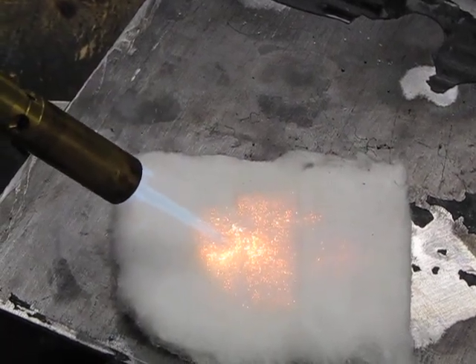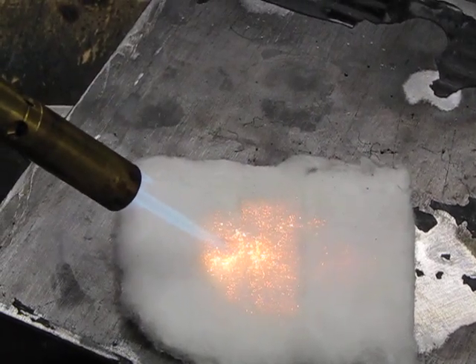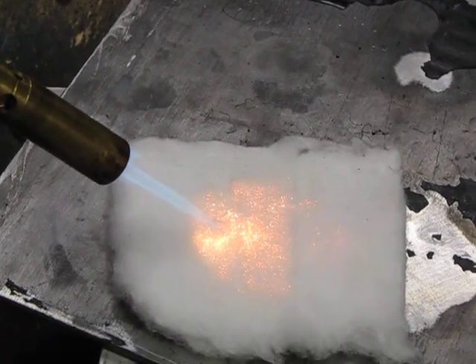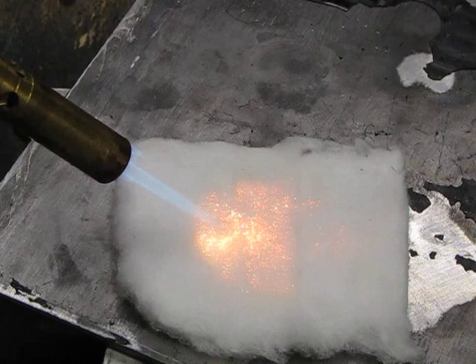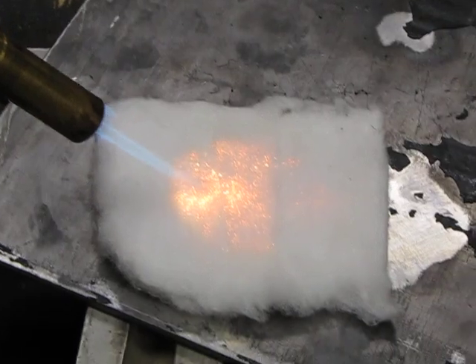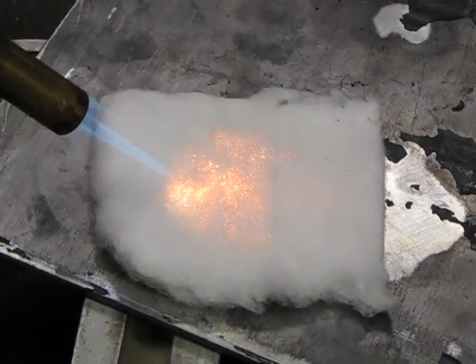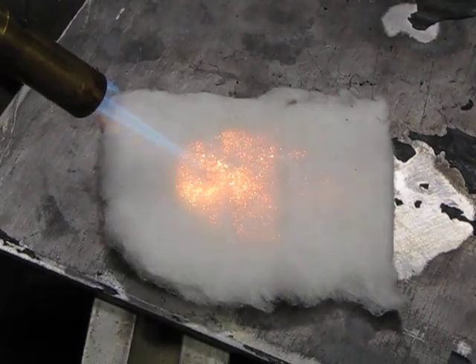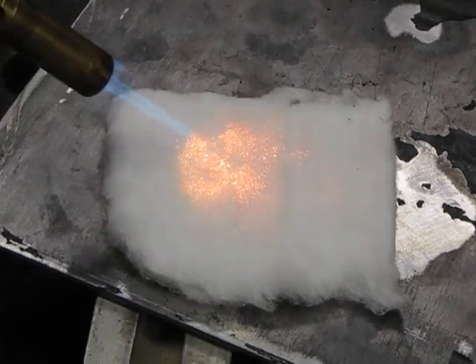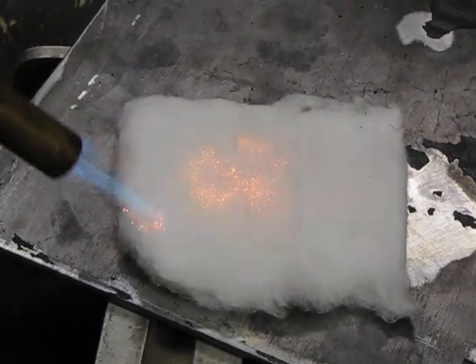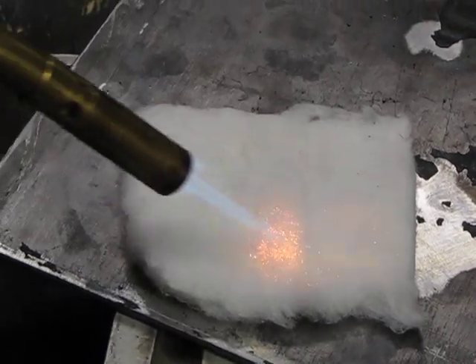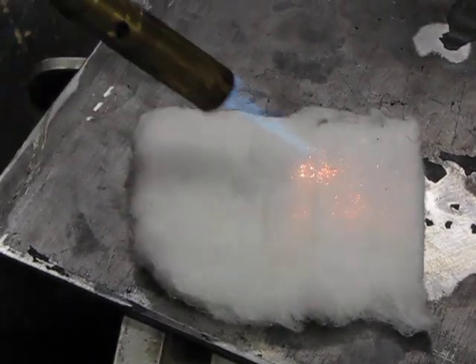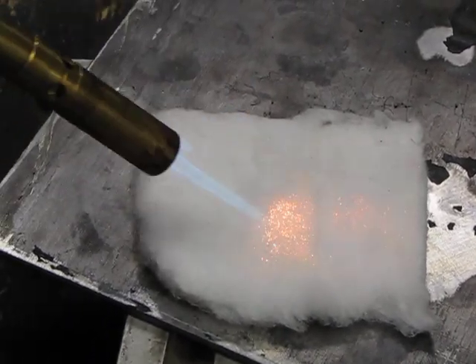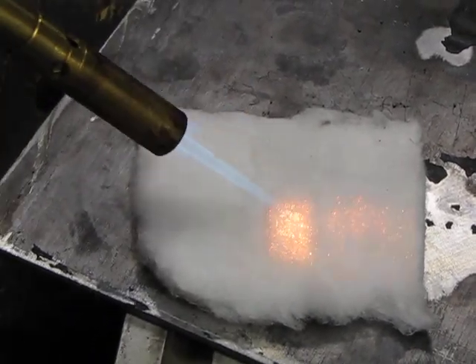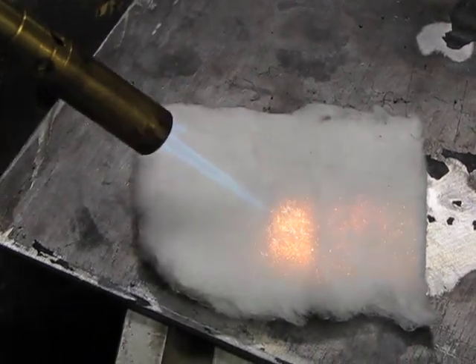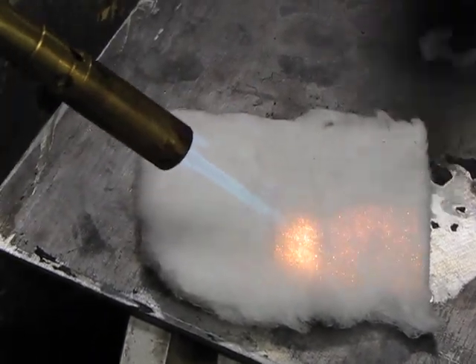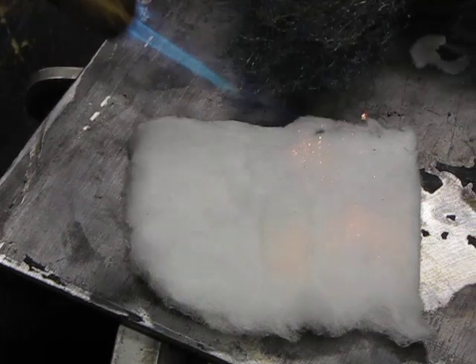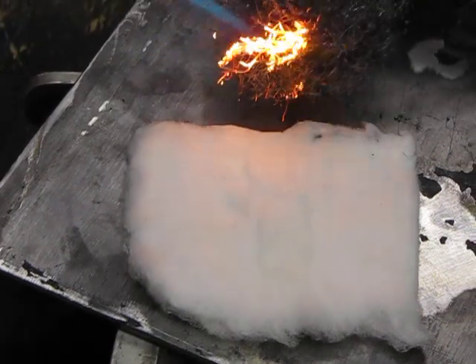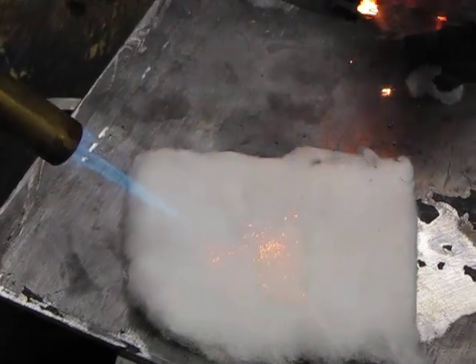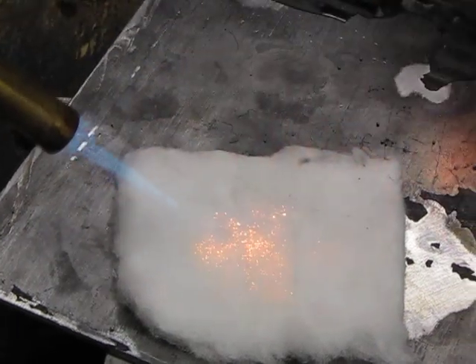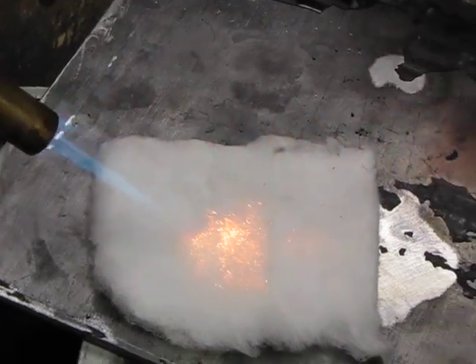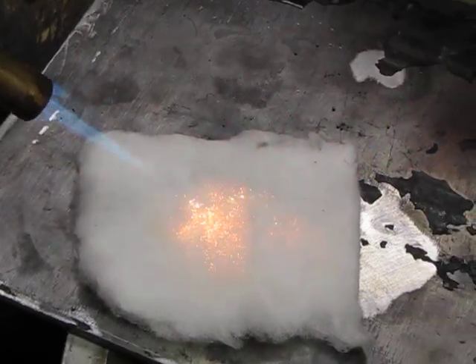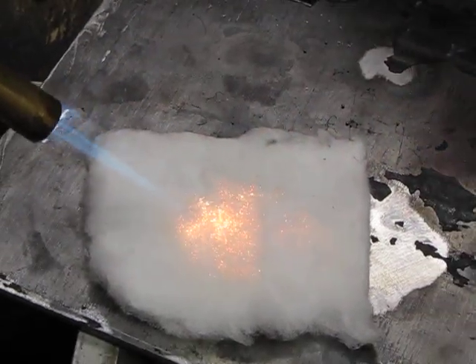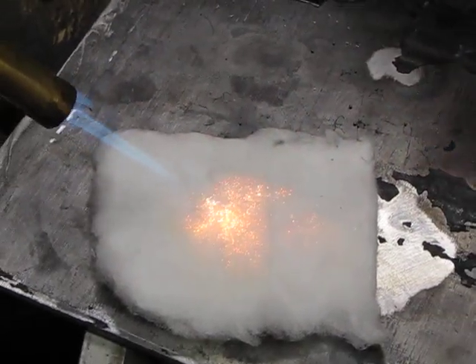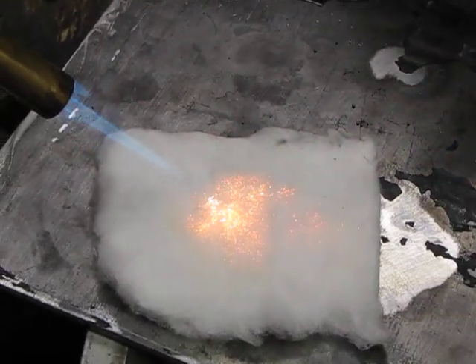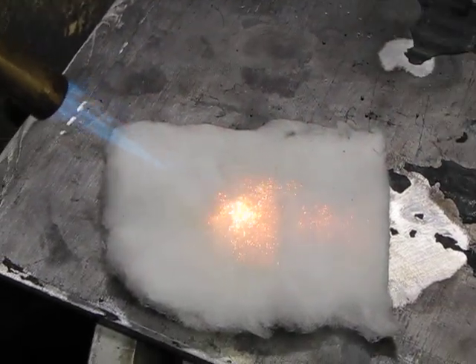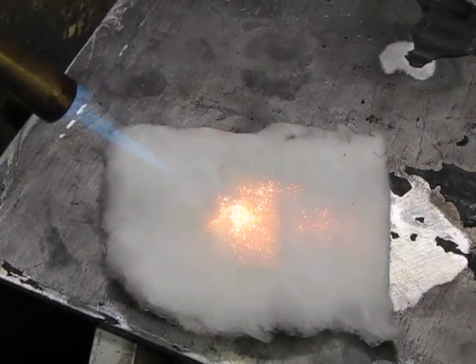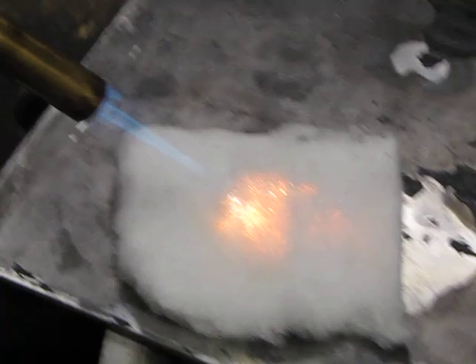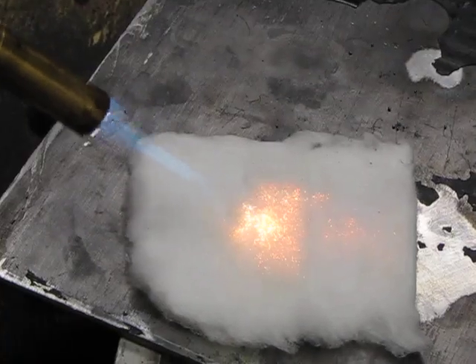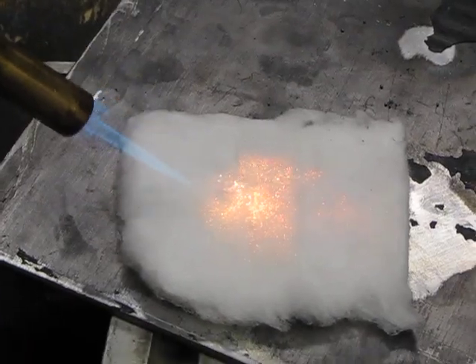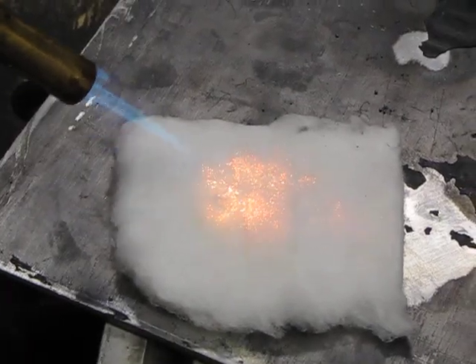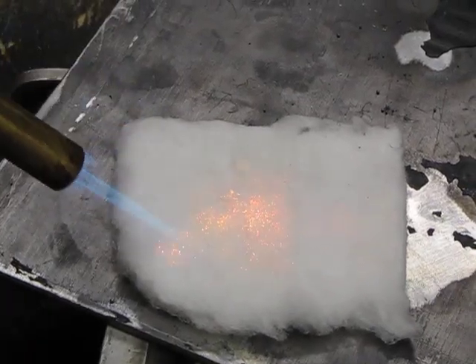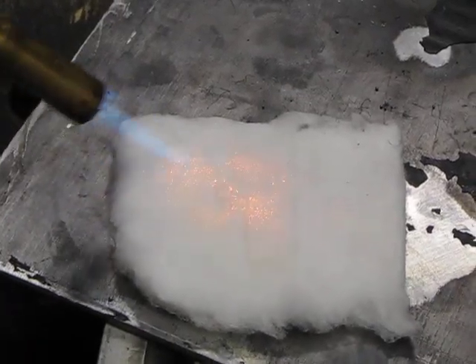Yeah, chemistry. That blew my mind when they put the match across the bottom of it and it didn't light up. Compare it again — it's a trick. That was like grade 9 science.